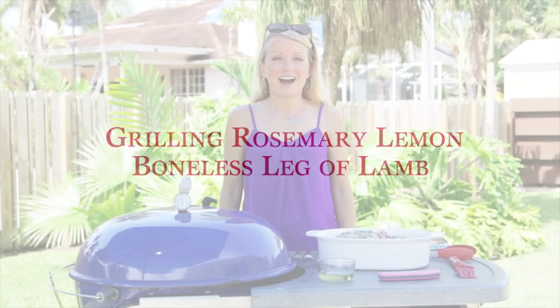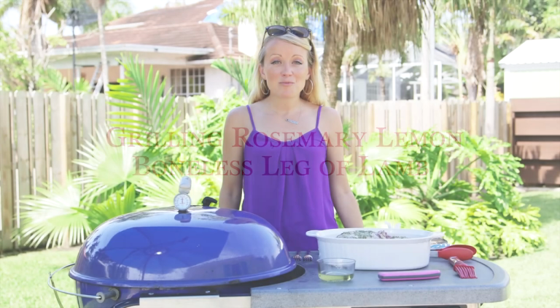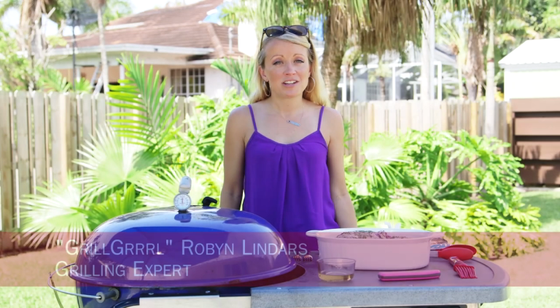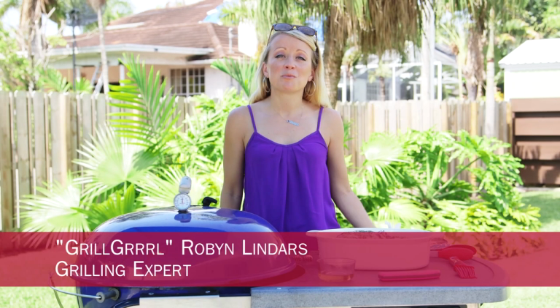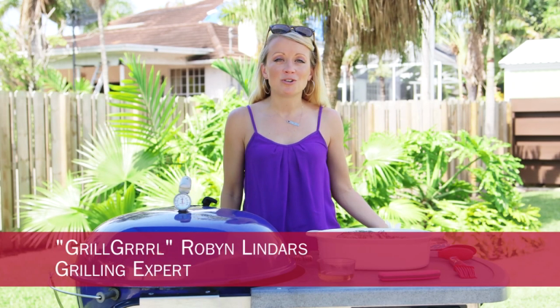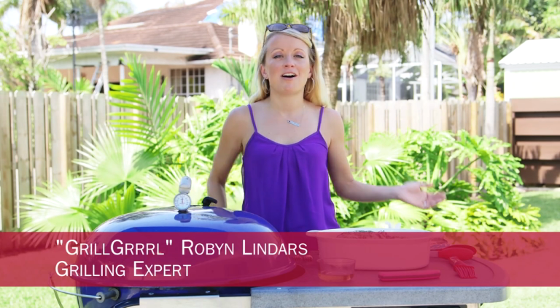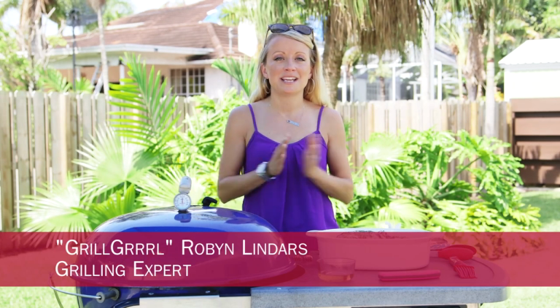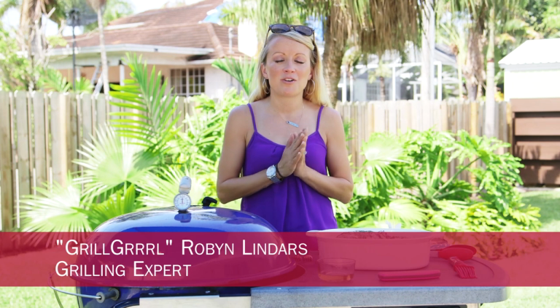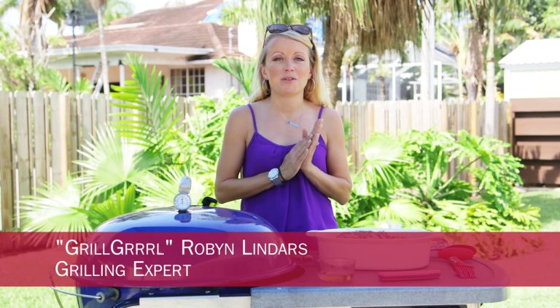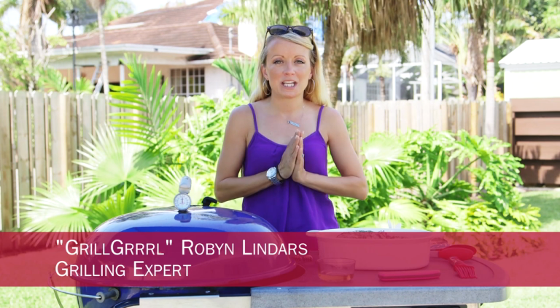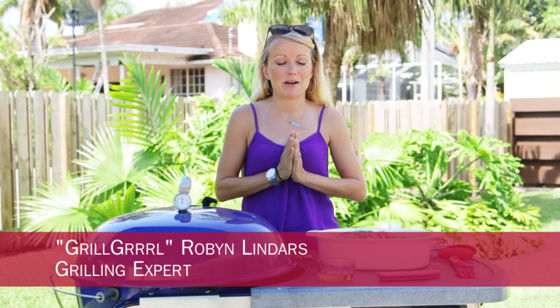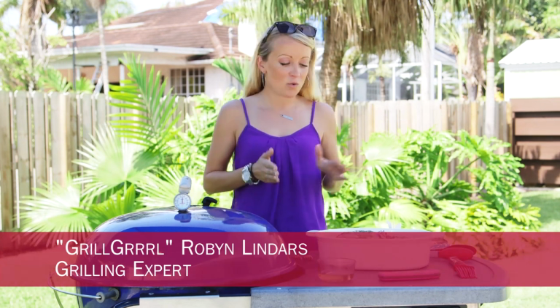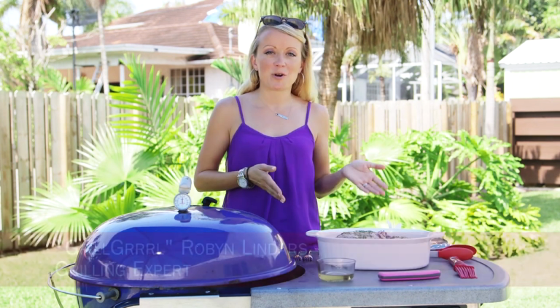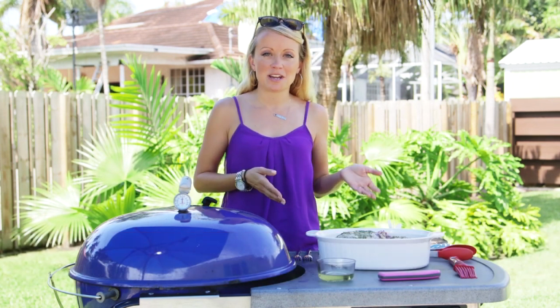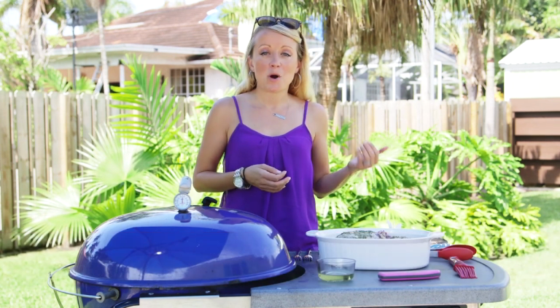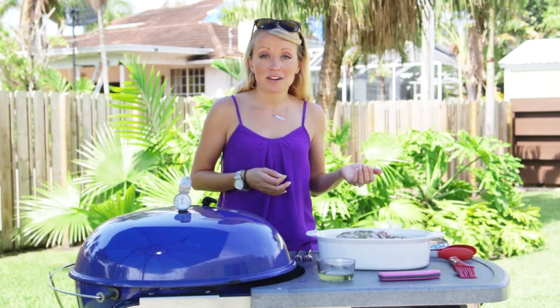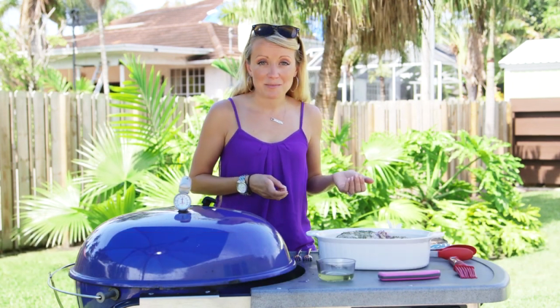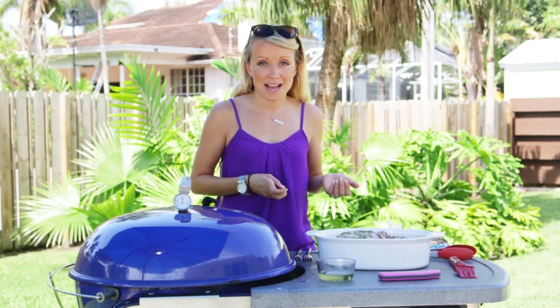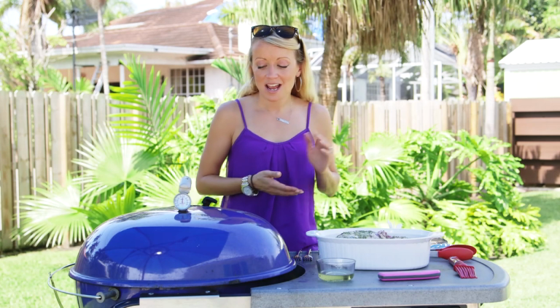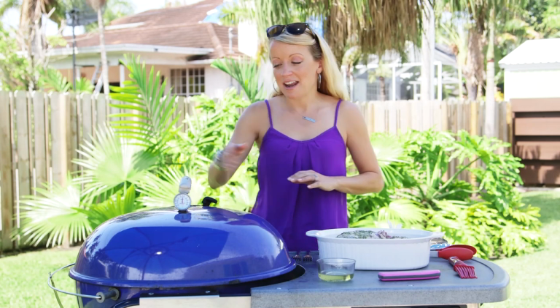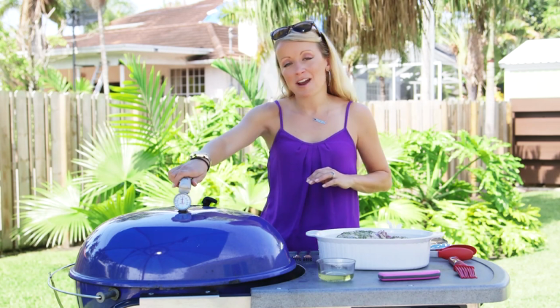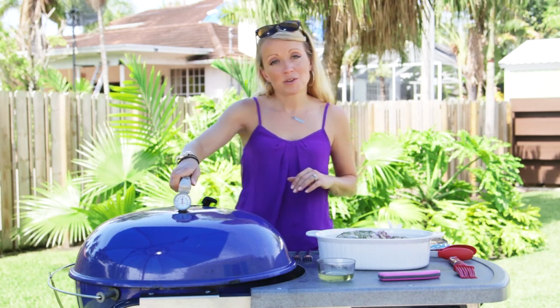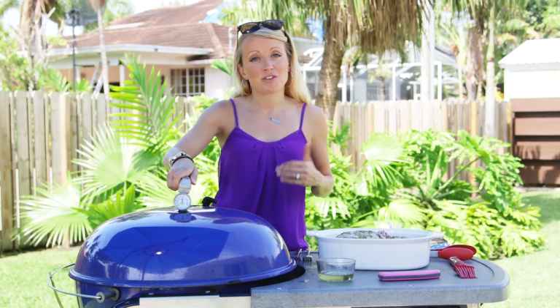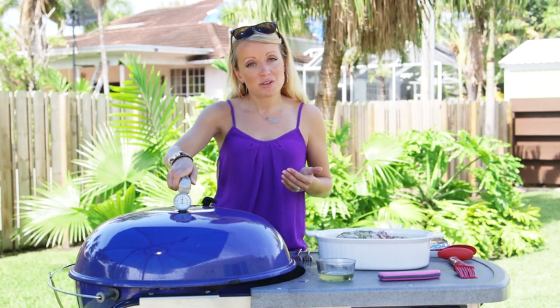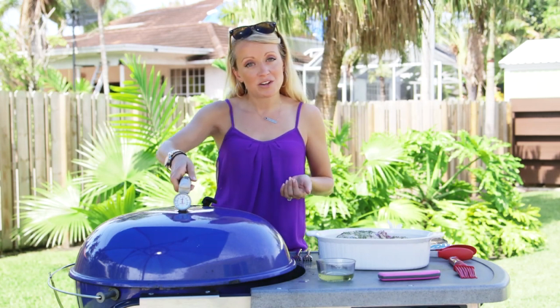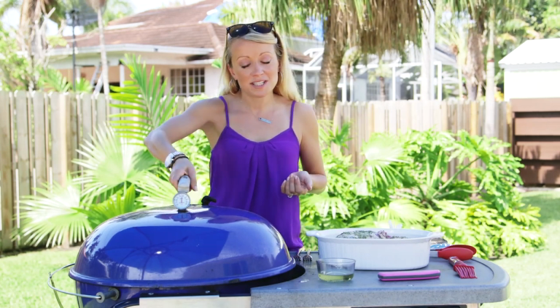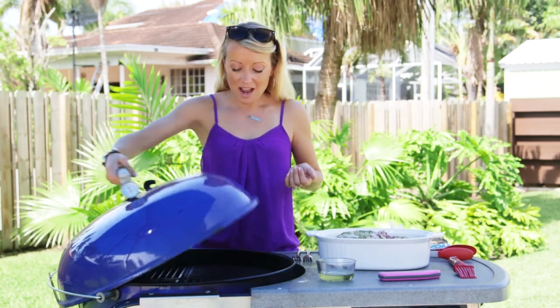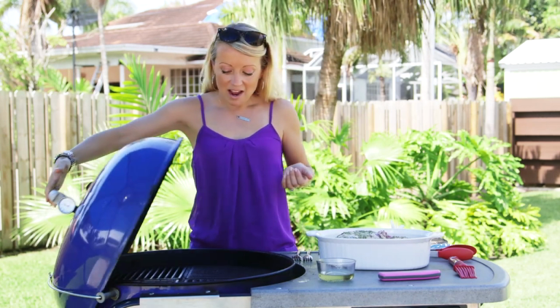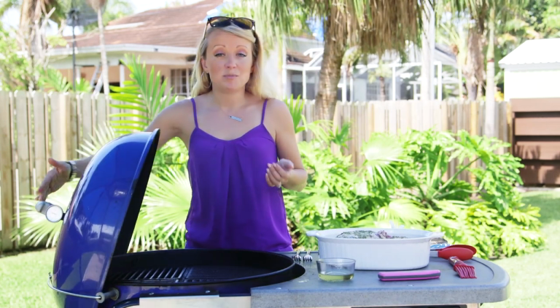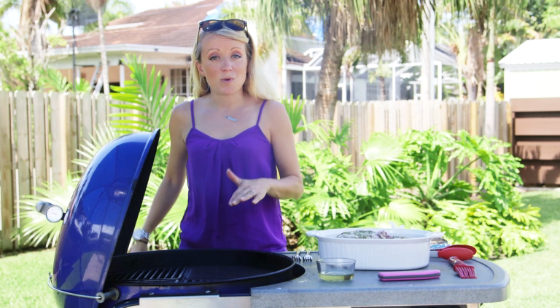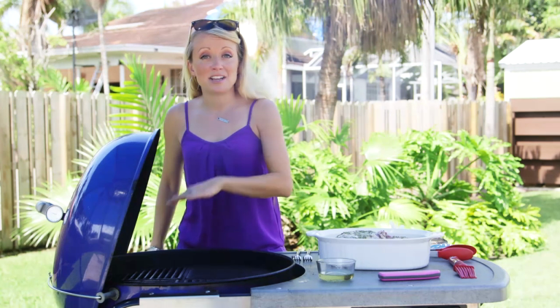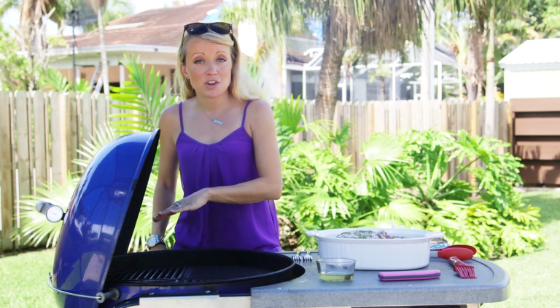Hi, I'm Robin Lindars from grillgirl.com. Today we are grilling with American Lamb — rosemary lemon boneless leg of lamb, to be exact. I have got my grill set up to 350 degrees, with direct and indirect zones.